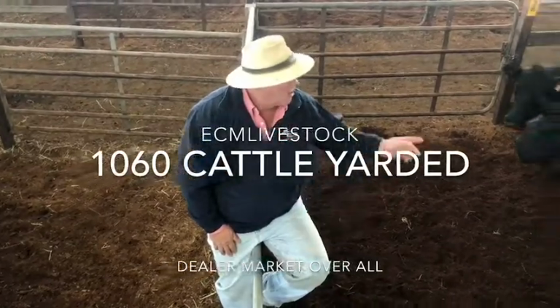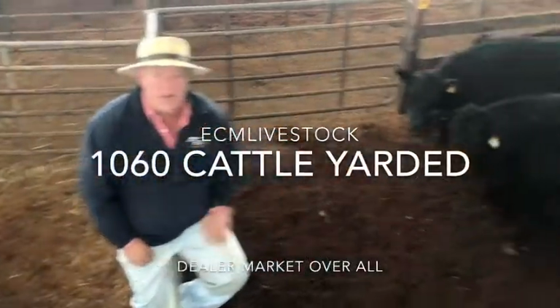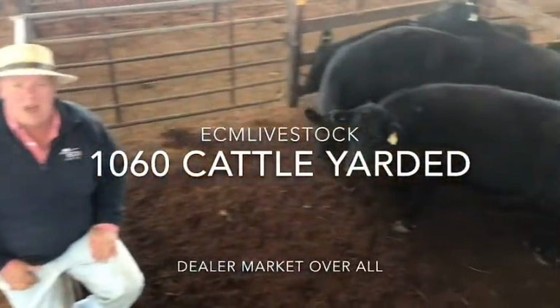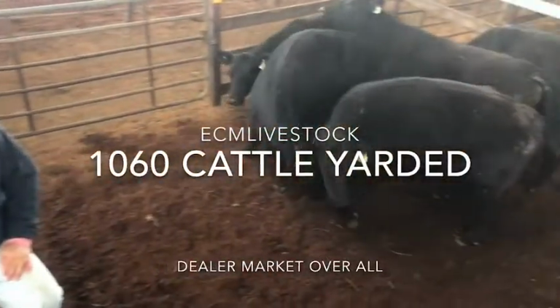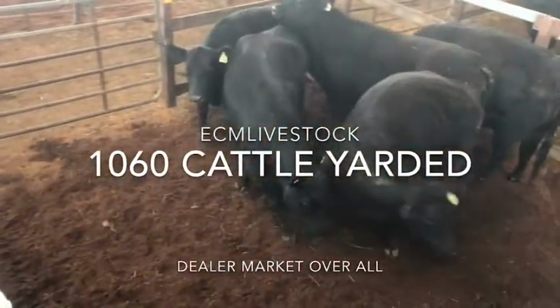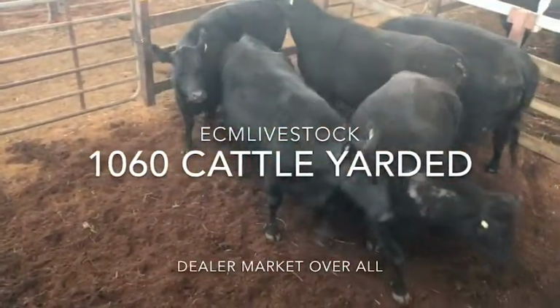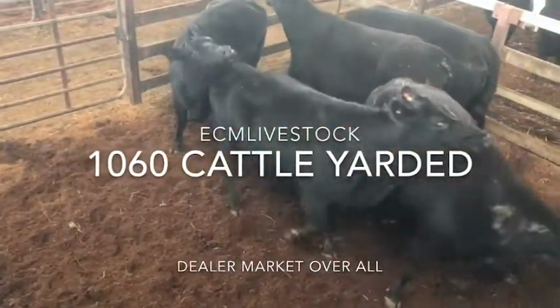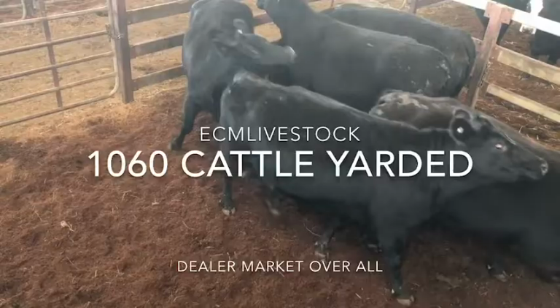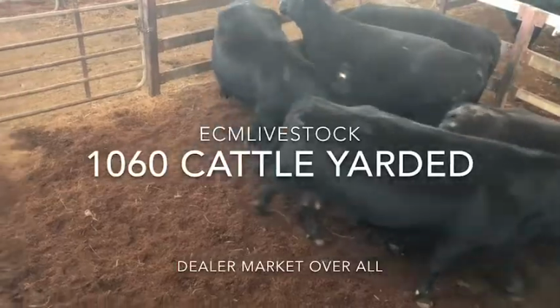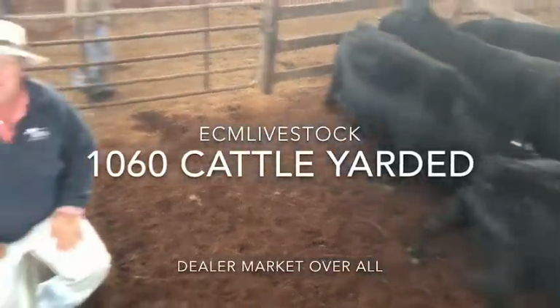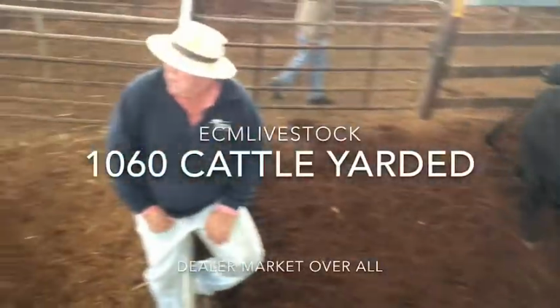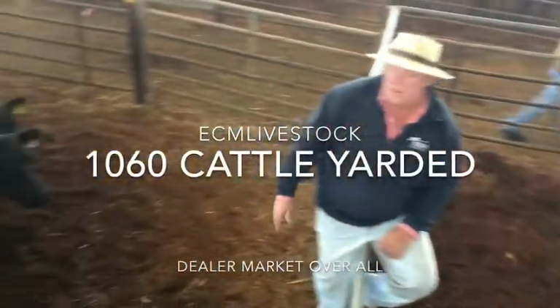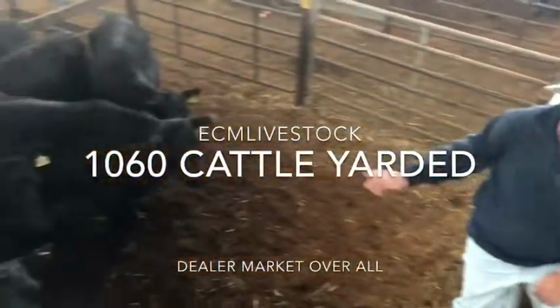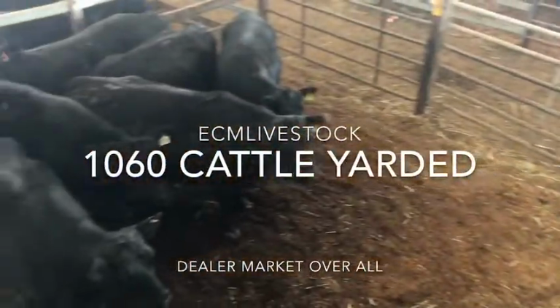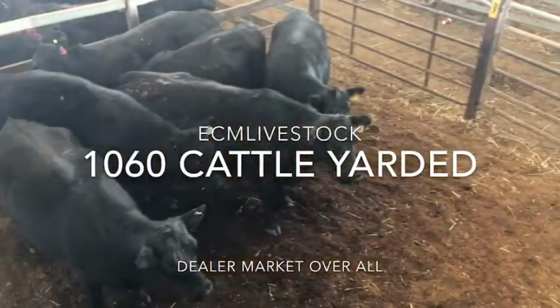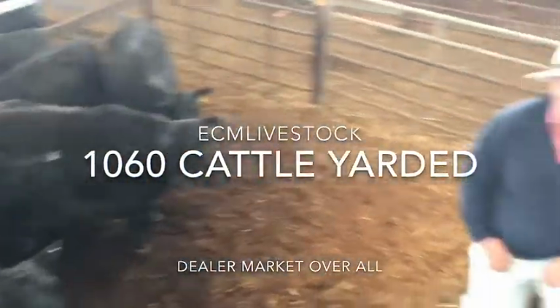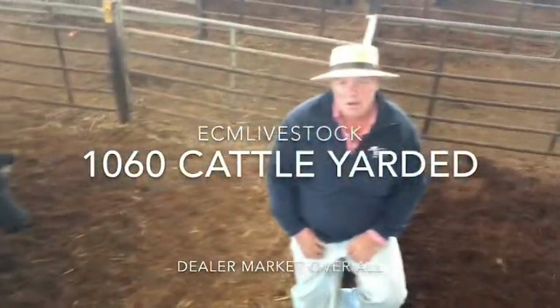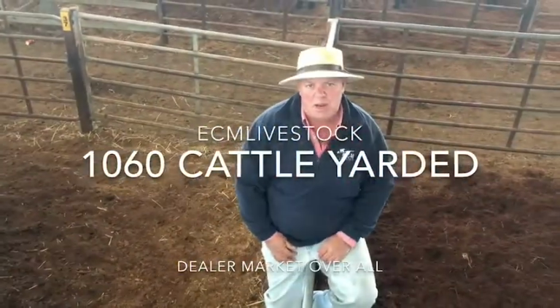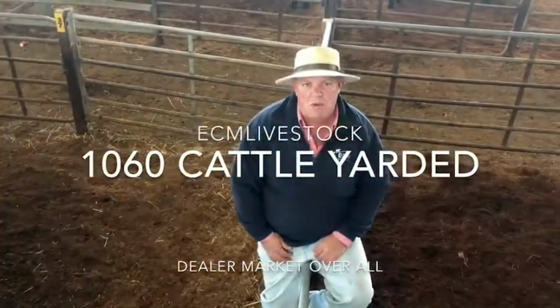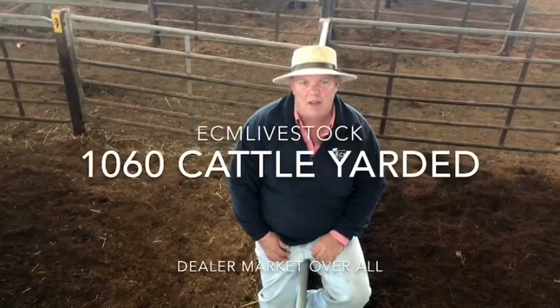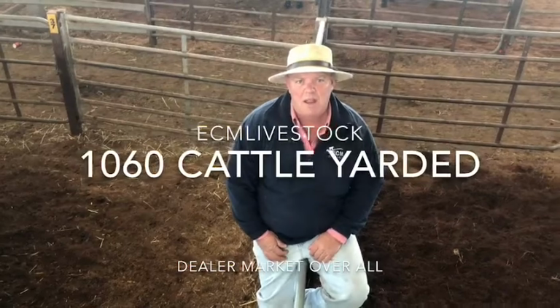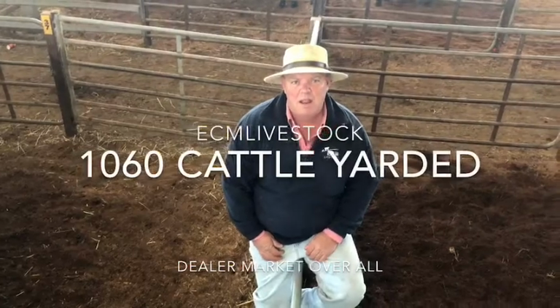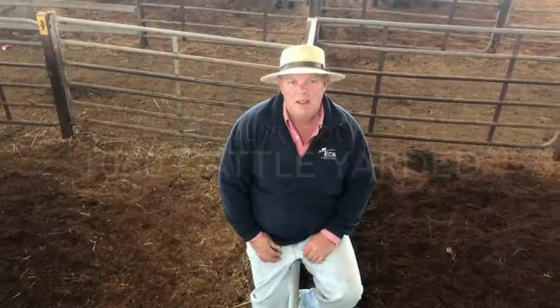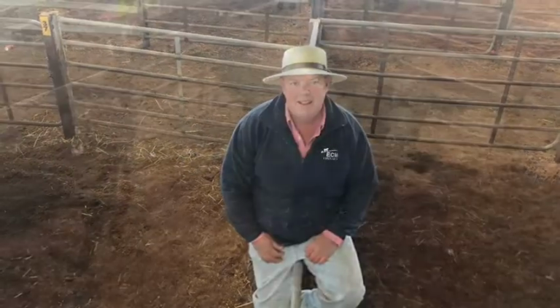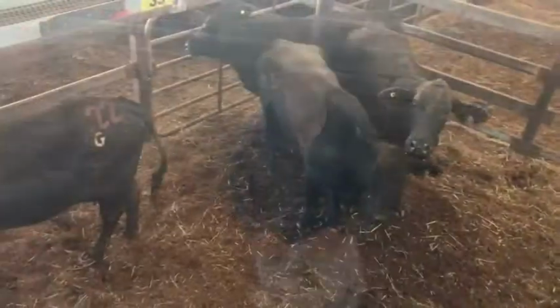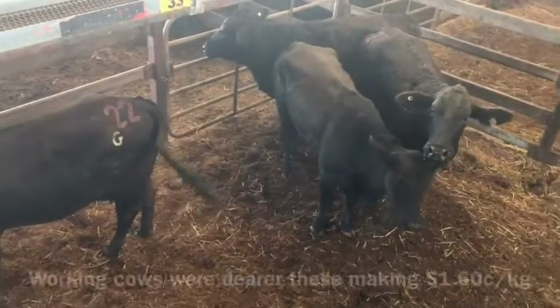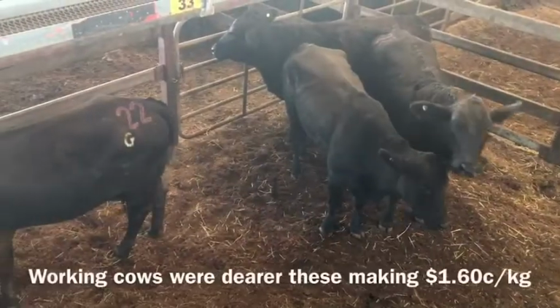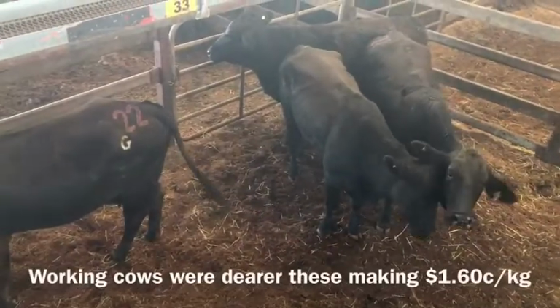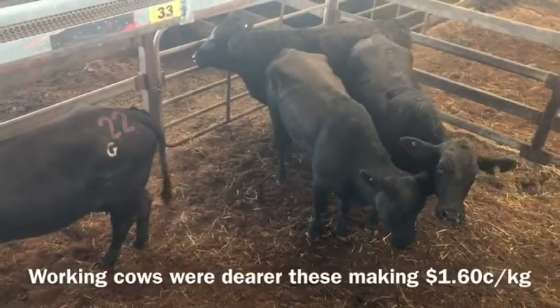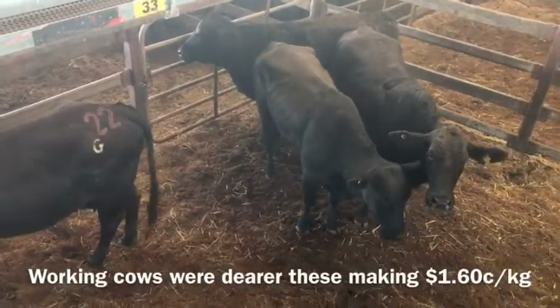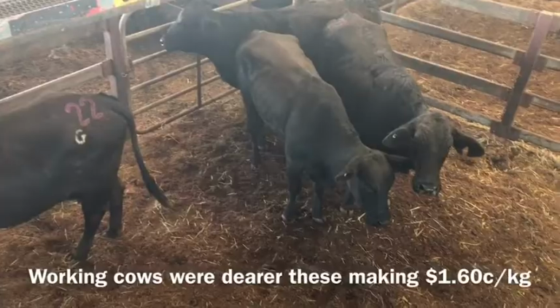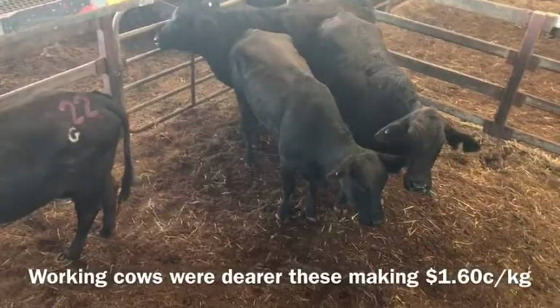Here's some good cows out of Goulburn. They made $1.95 and the assistance here was $1.88. Working cows are a bit dearer here today. Four of them here made $1.60.